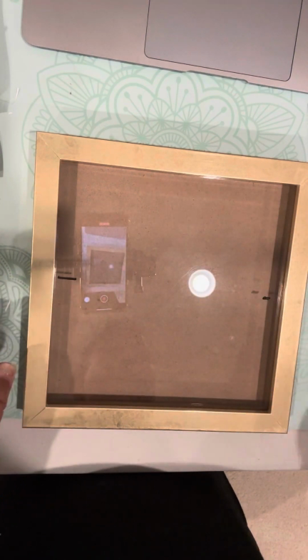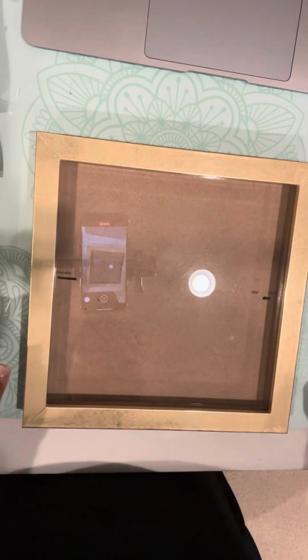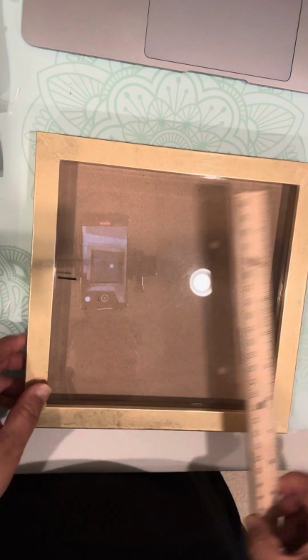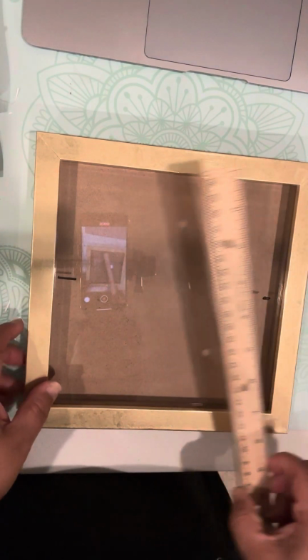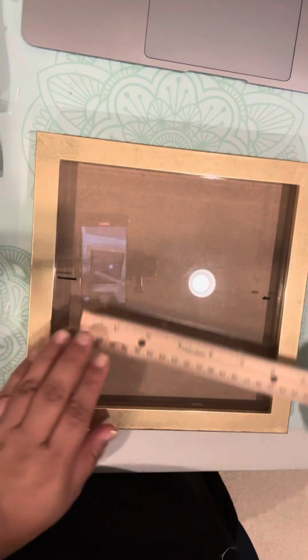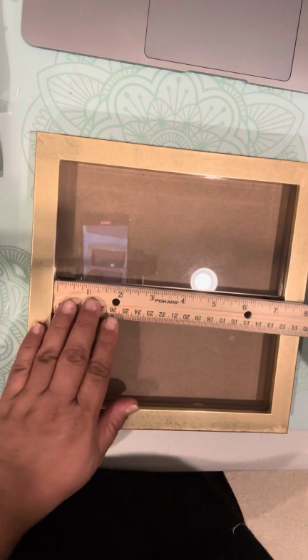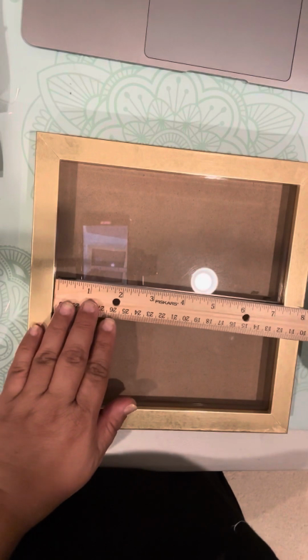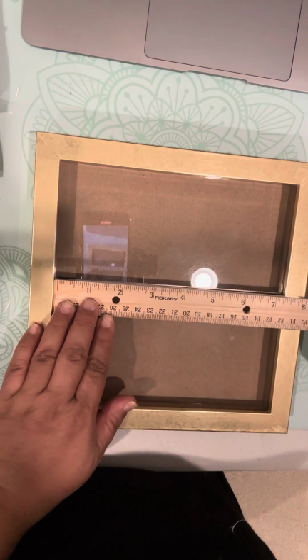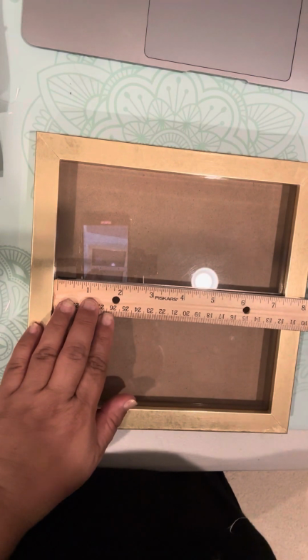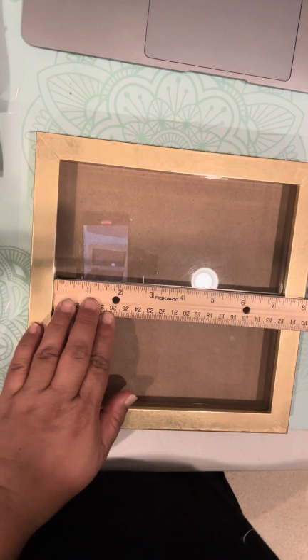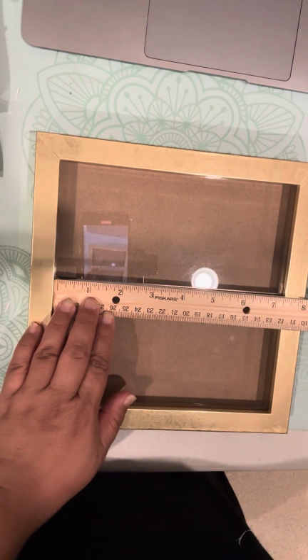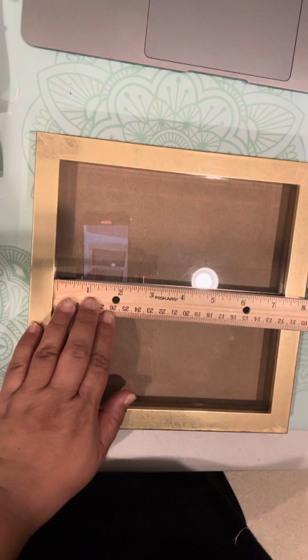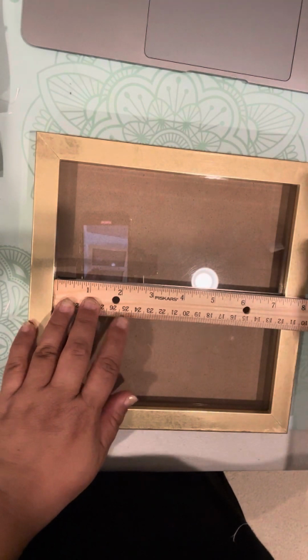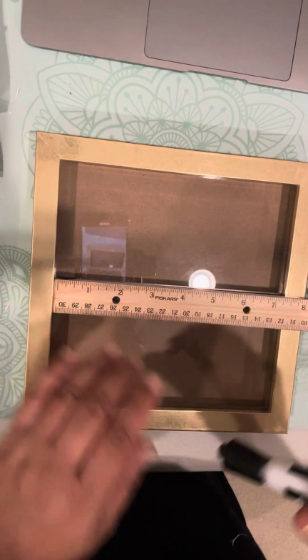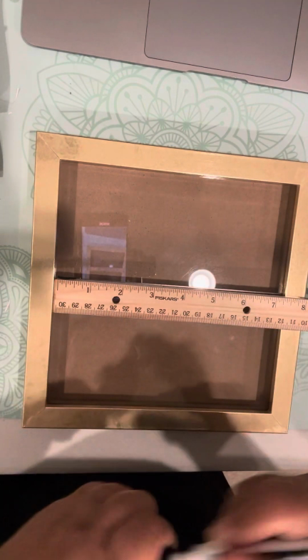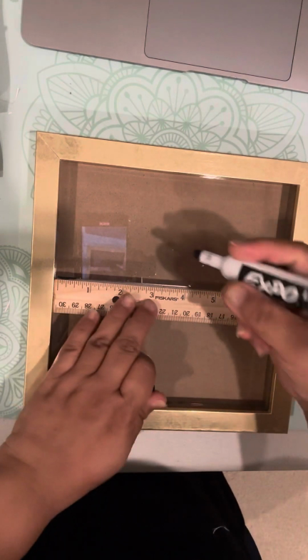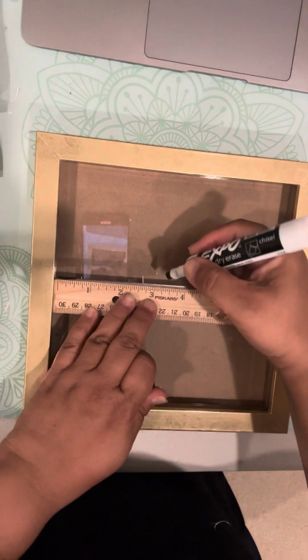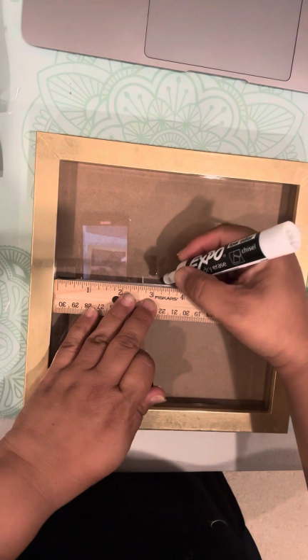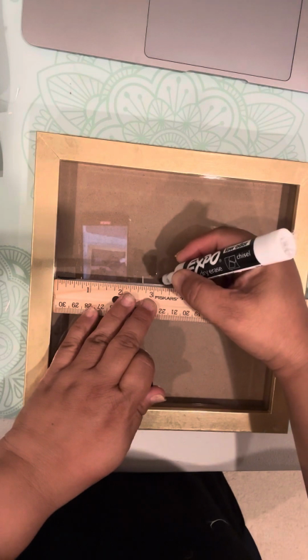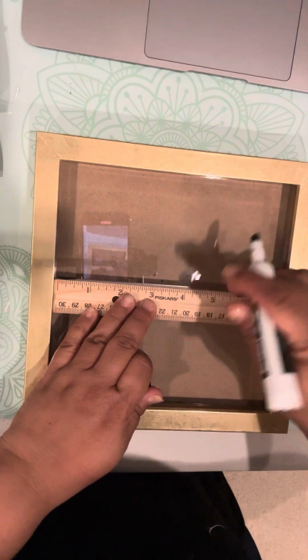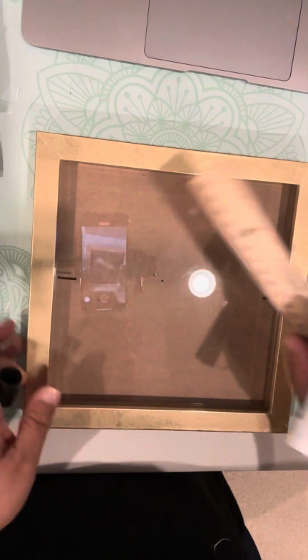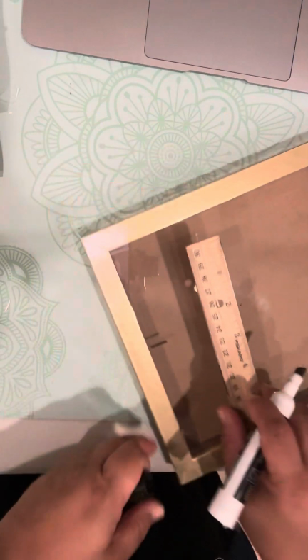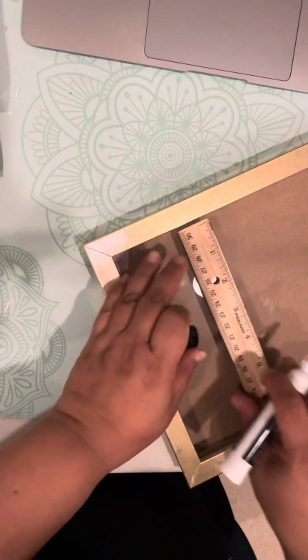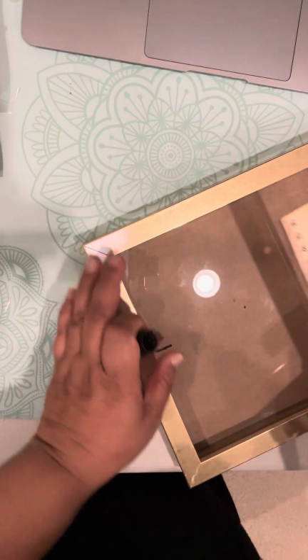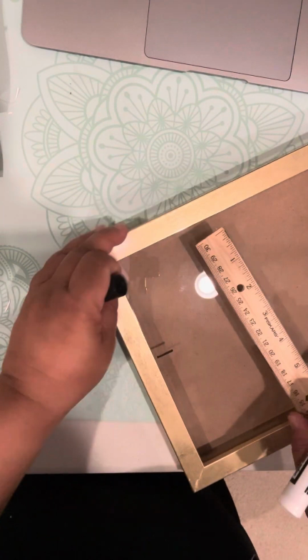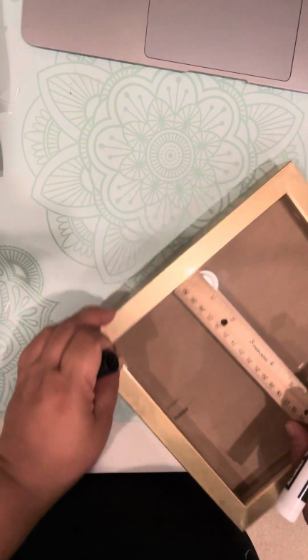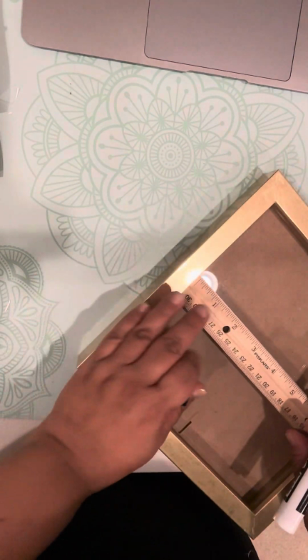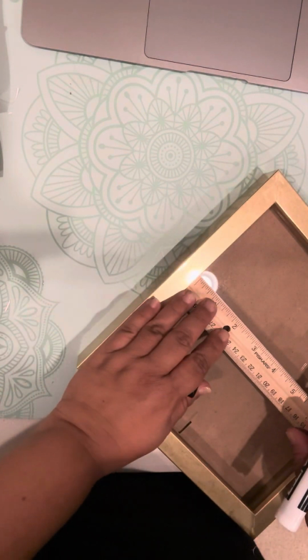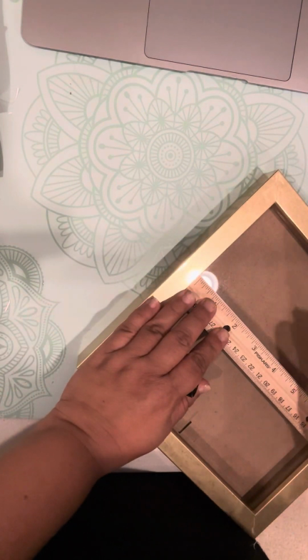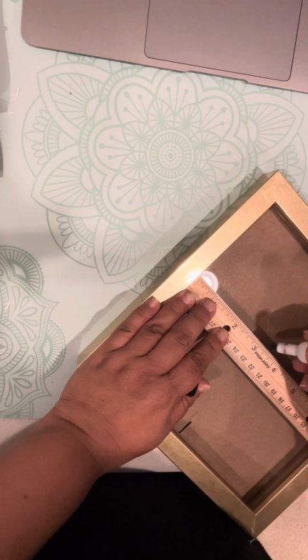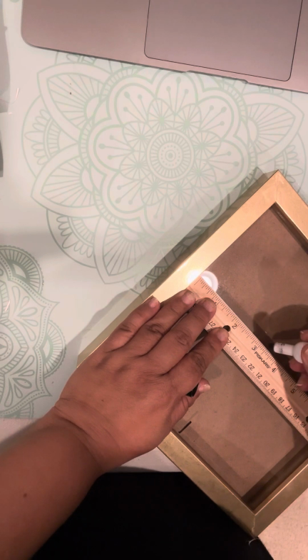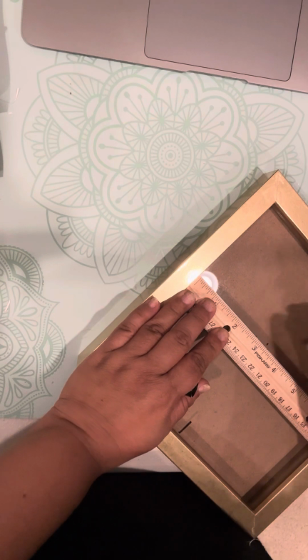What I was going to do is mark the middle at the top. So that's the middle there, and 3.25 there.